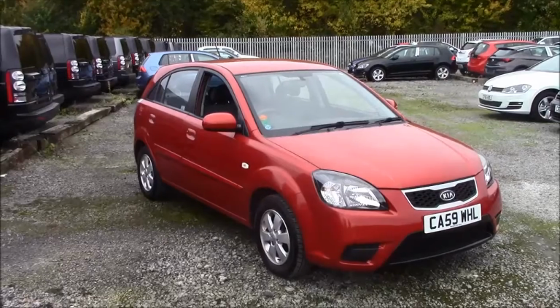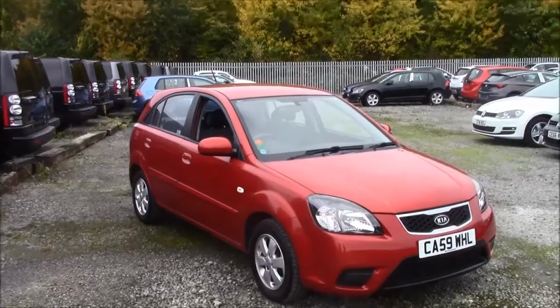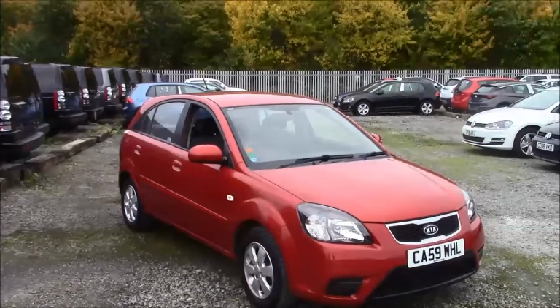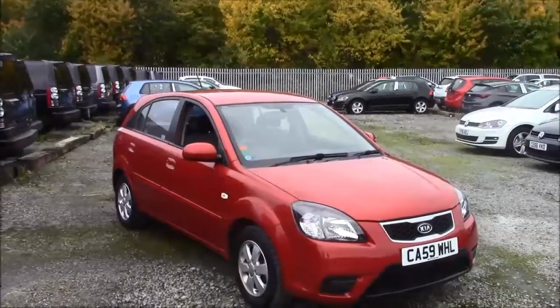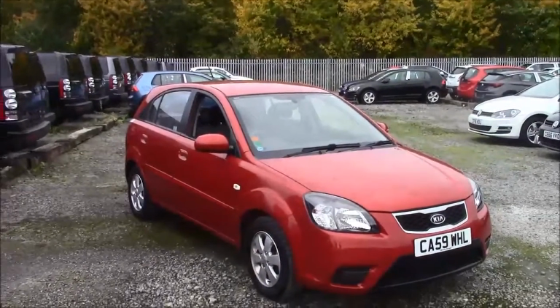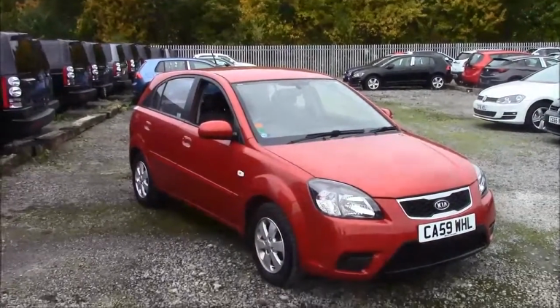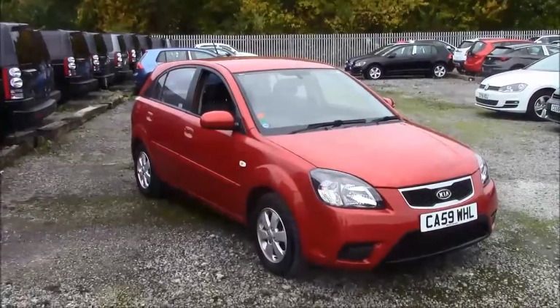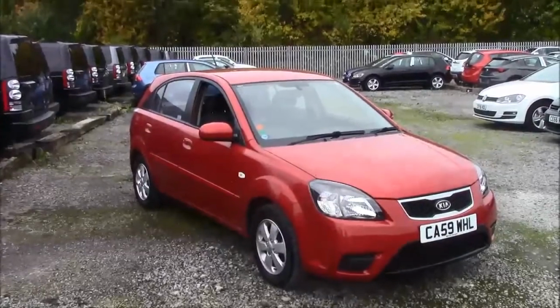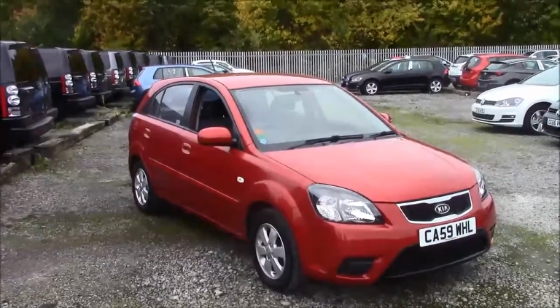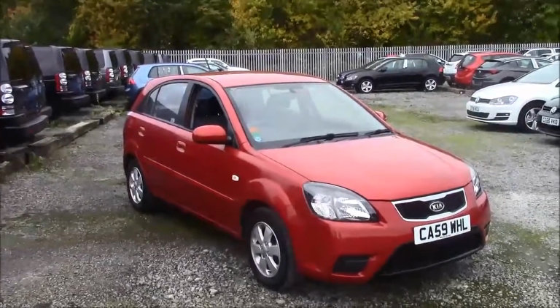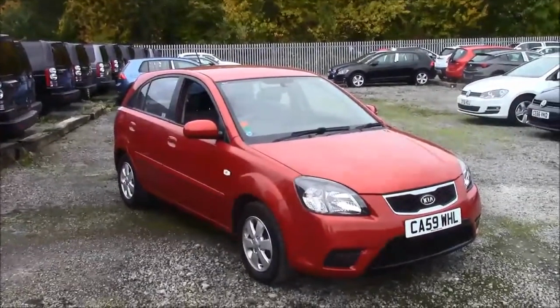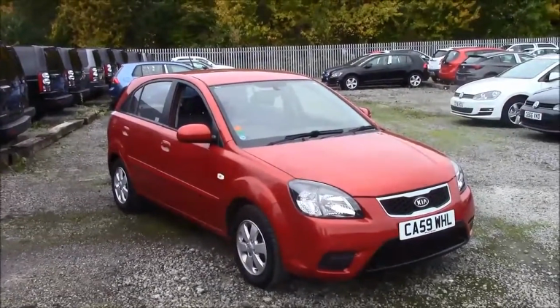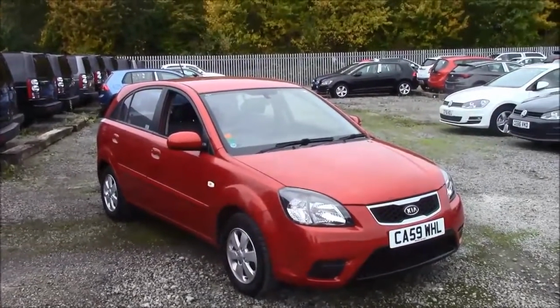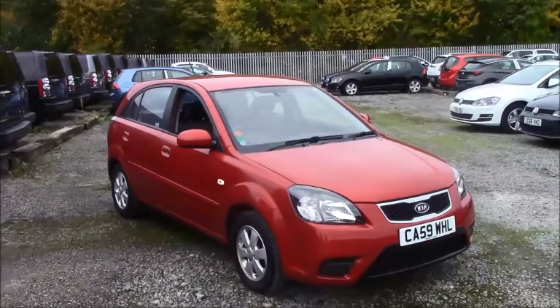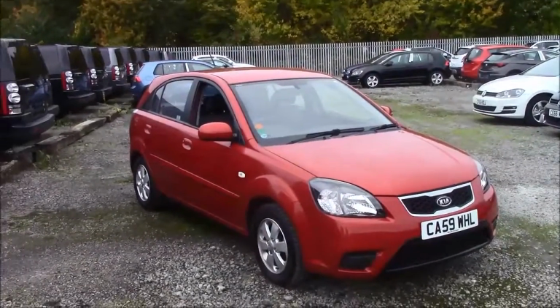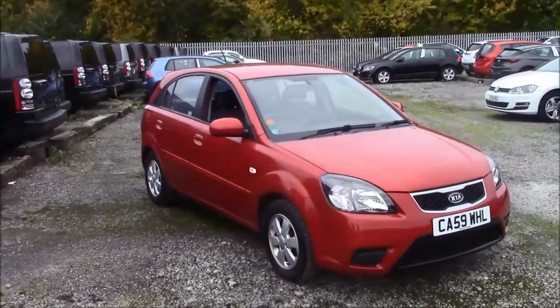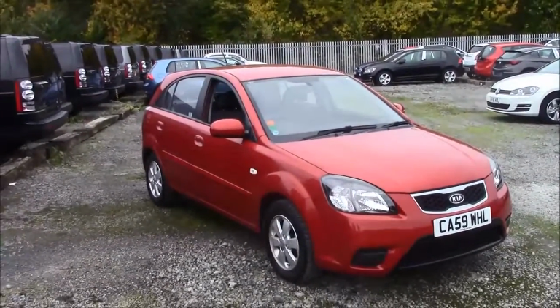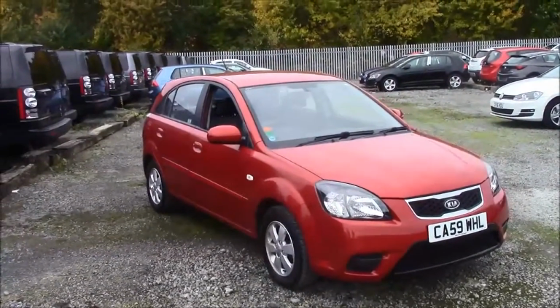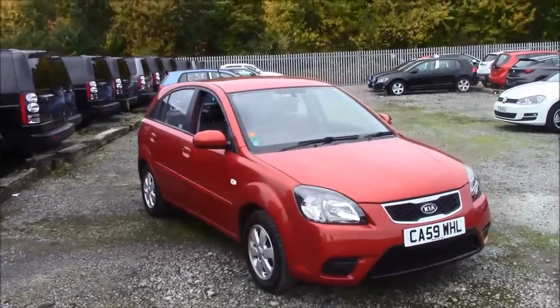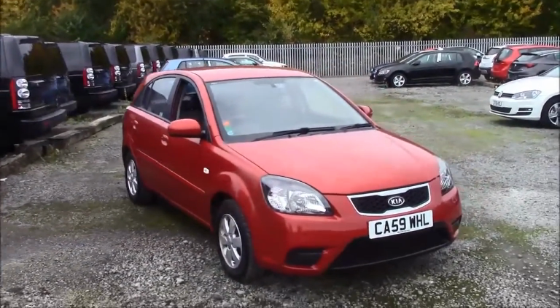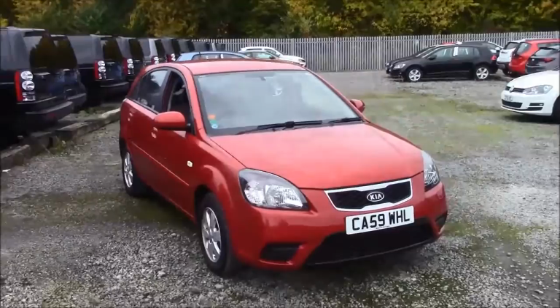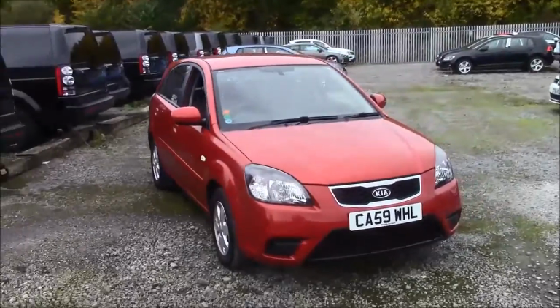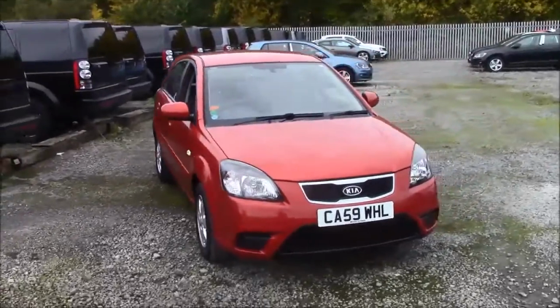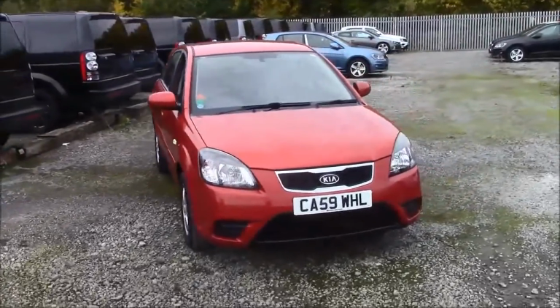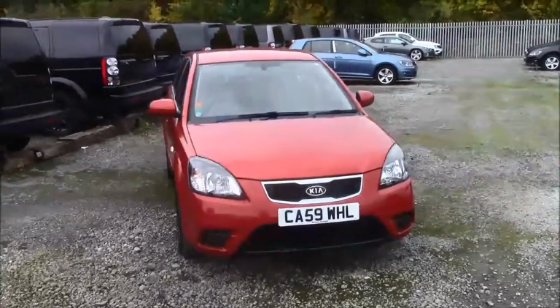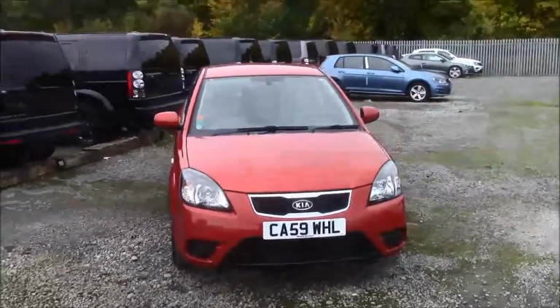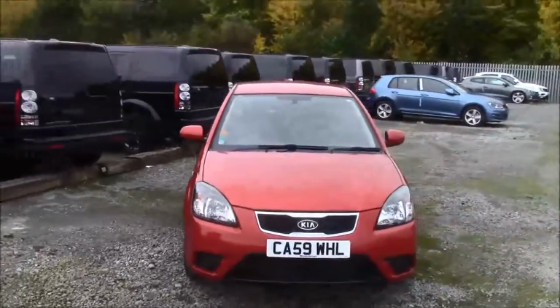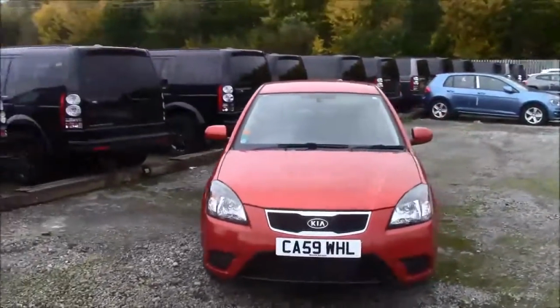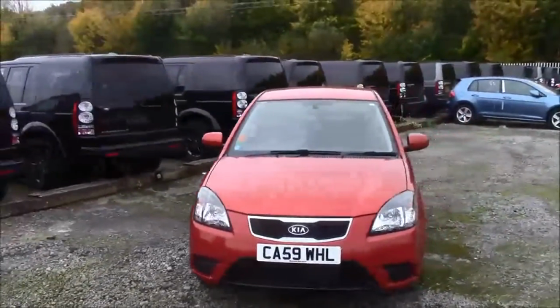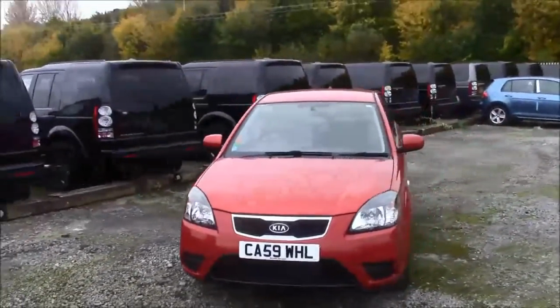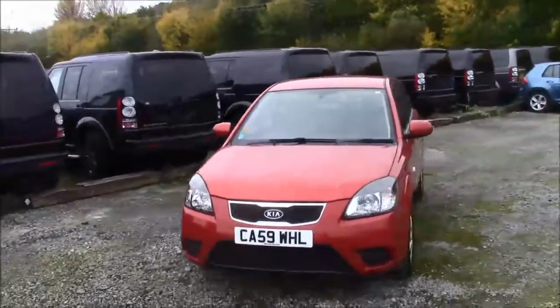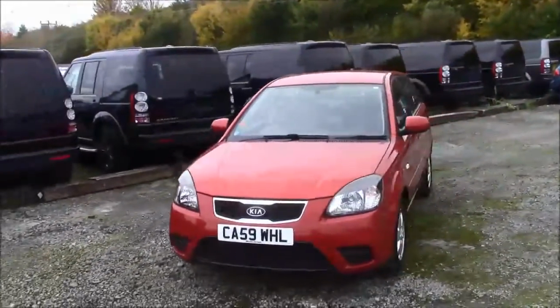Welcome to Wessex Garages here on Penarth Road in Cardiff. Today we have for you a Kia Rio Strike. This car comes in red and has a petrol manual transmission. I'm going to be giving you a tour of this vehicle today. For more information or further specifications on this vehicle, please don't hesitate to click on the link in the video.